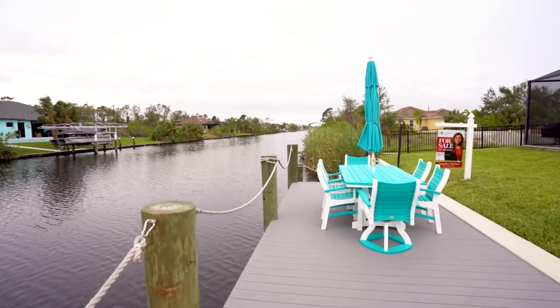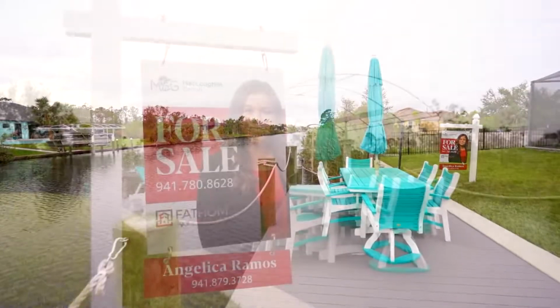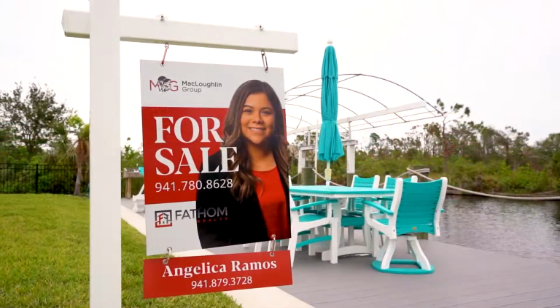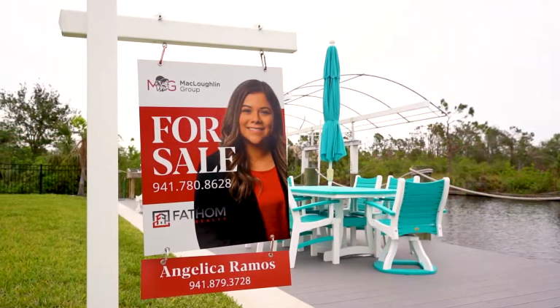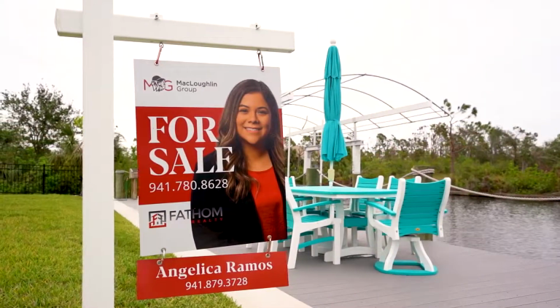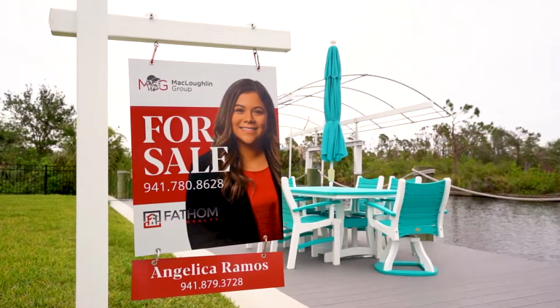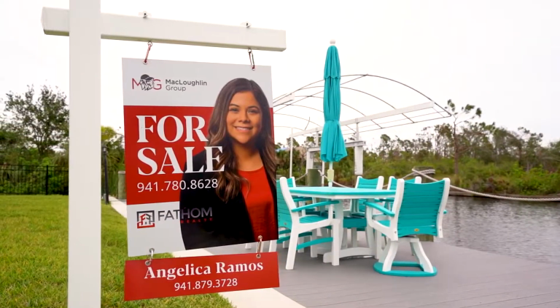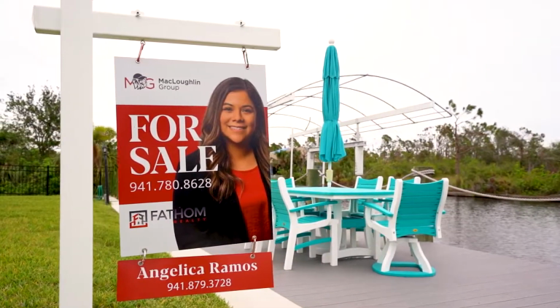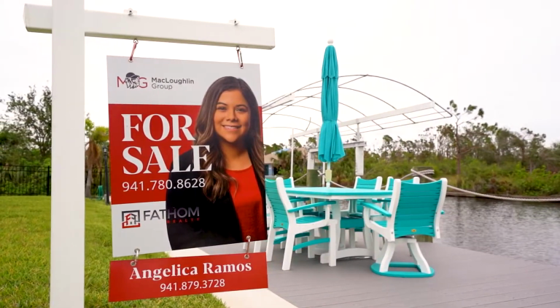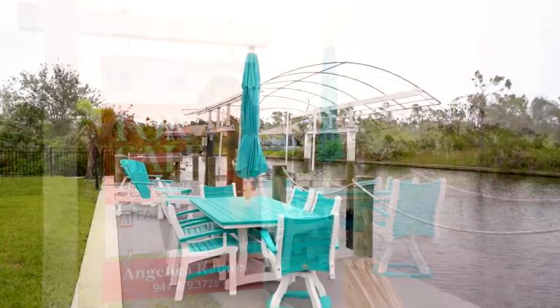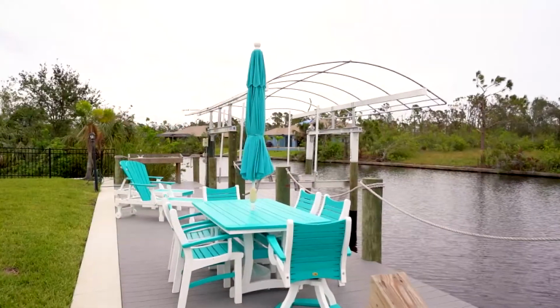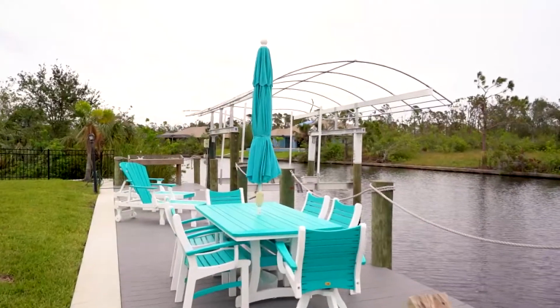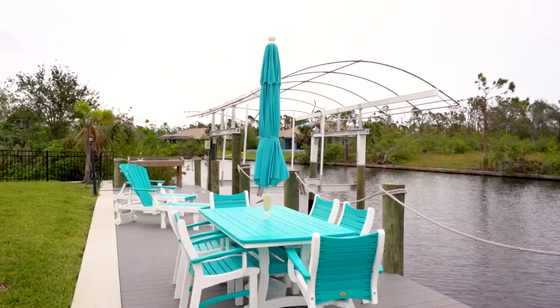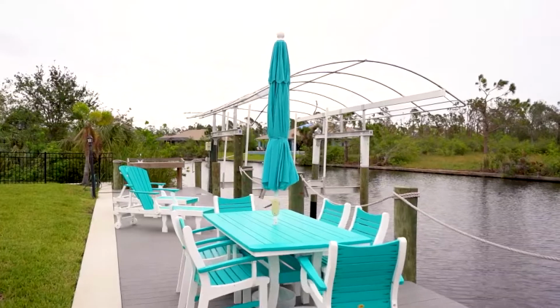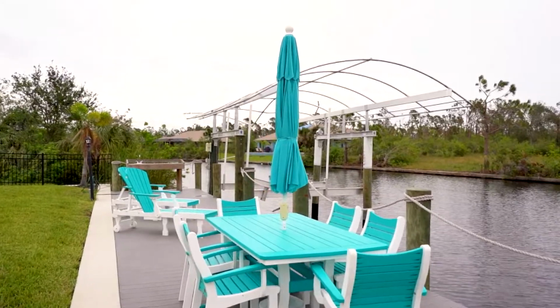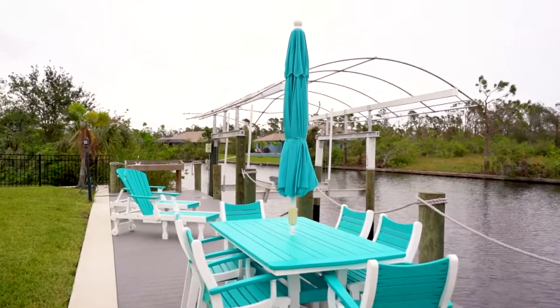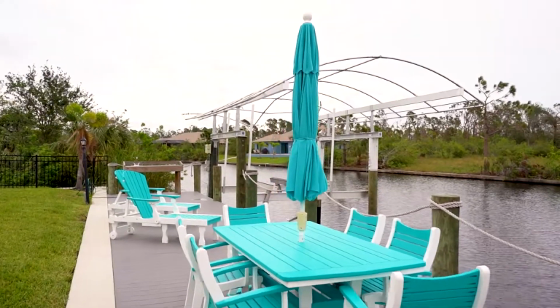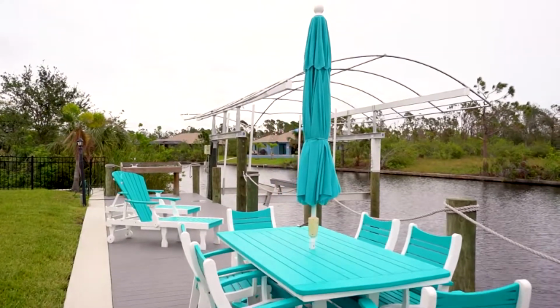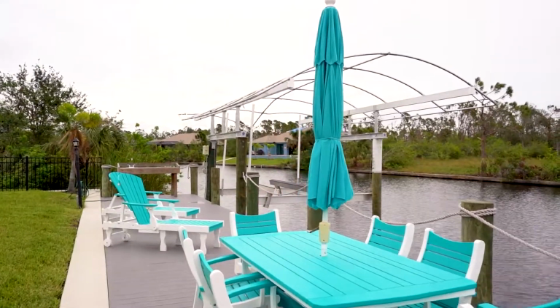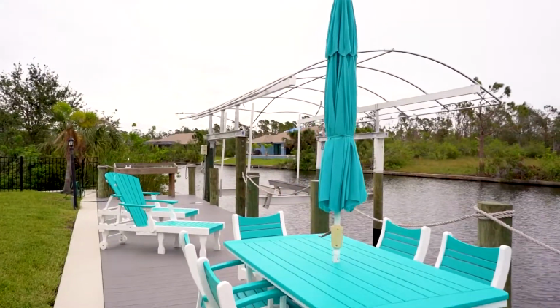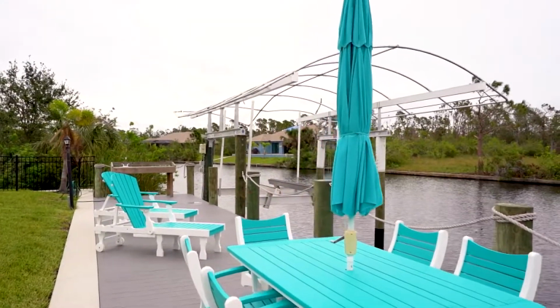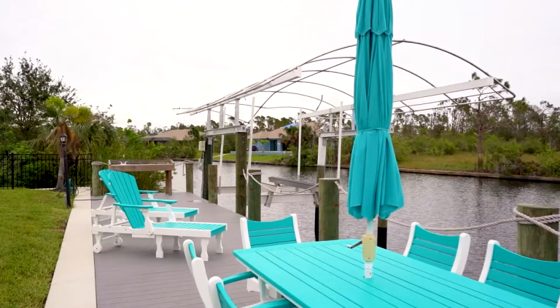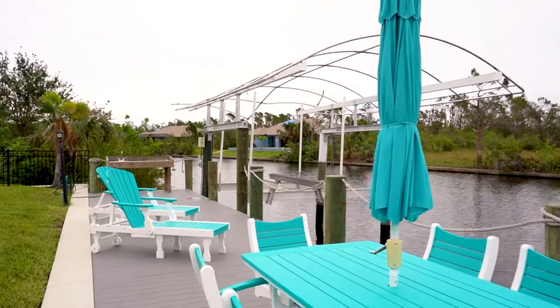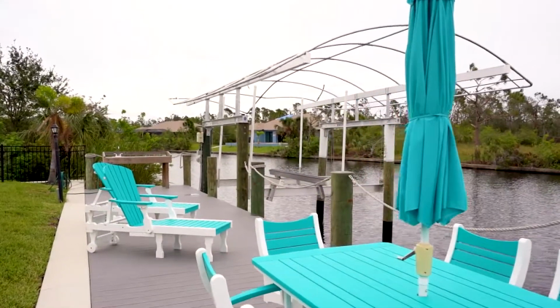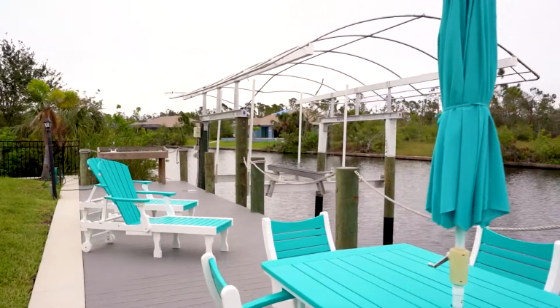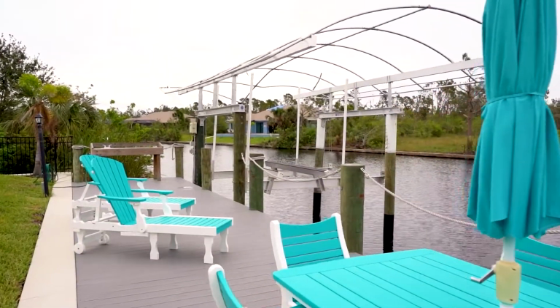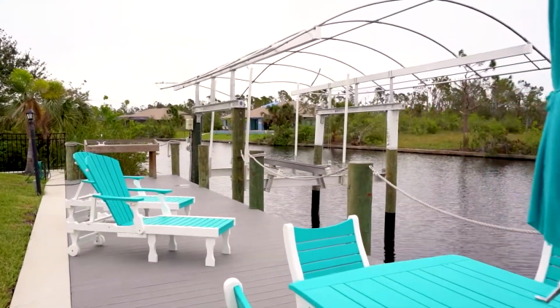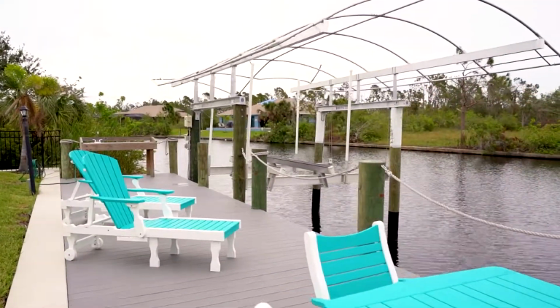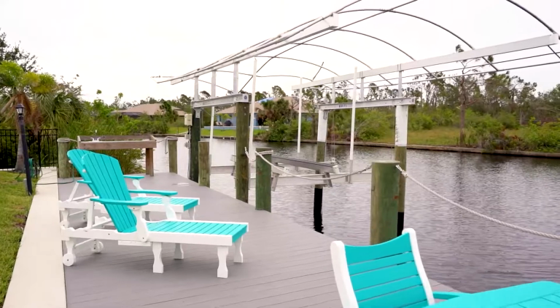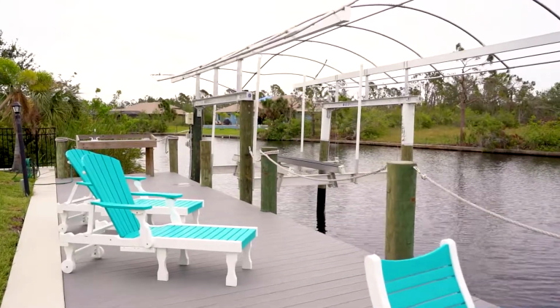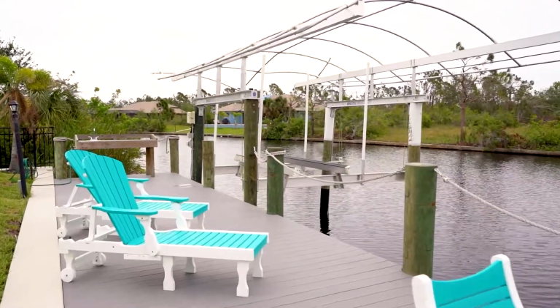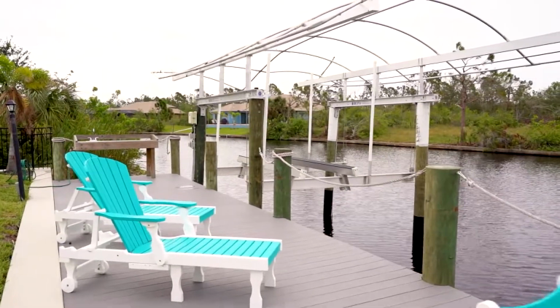Enjoy your 59-foot boat dock that accommodates your 10,000-pound boat lift with water and electric access. That also includes an underwater fish light and a fish cleaning station nearby.